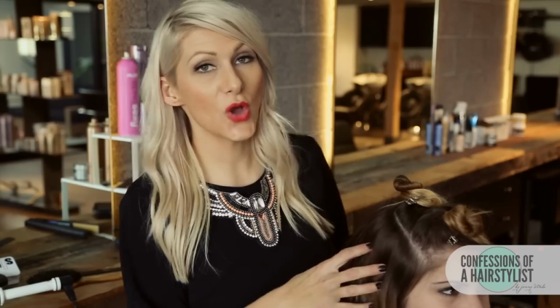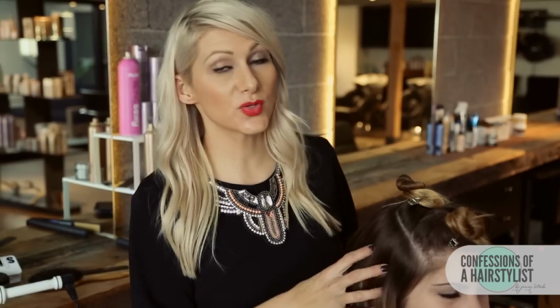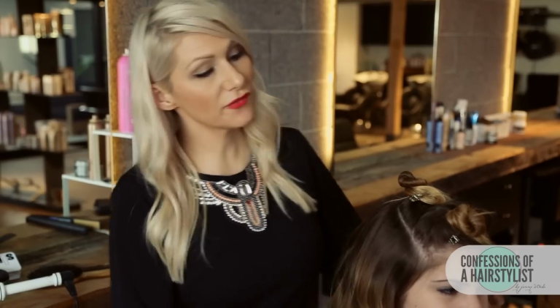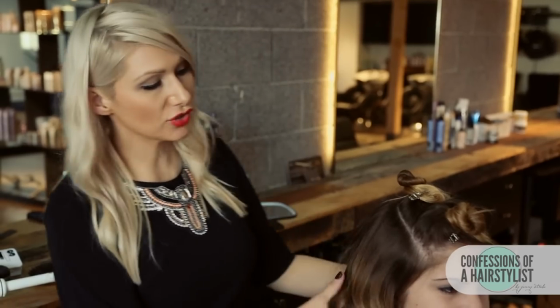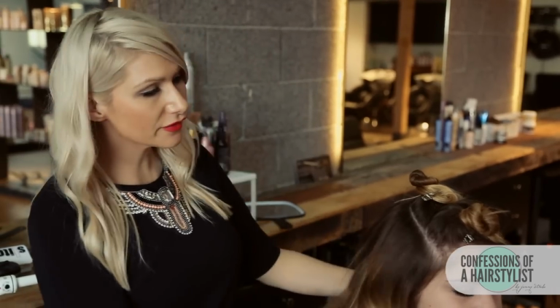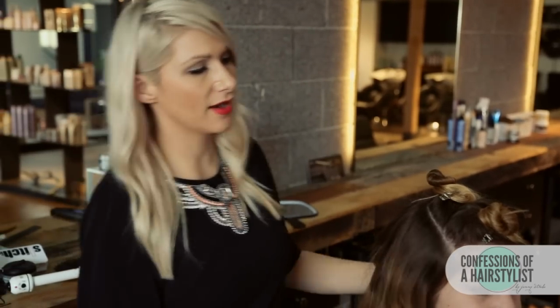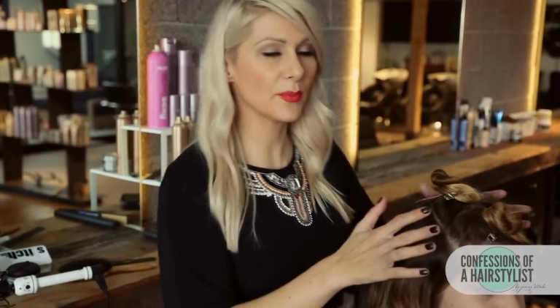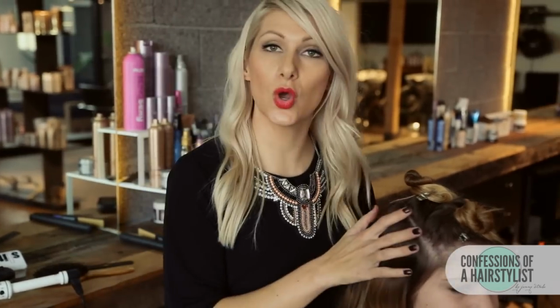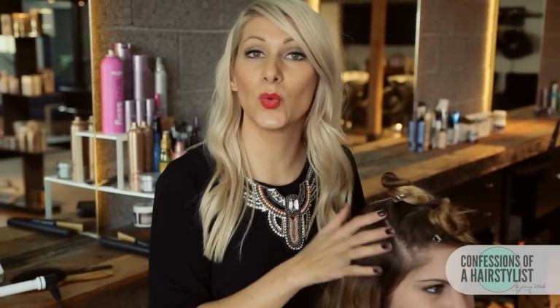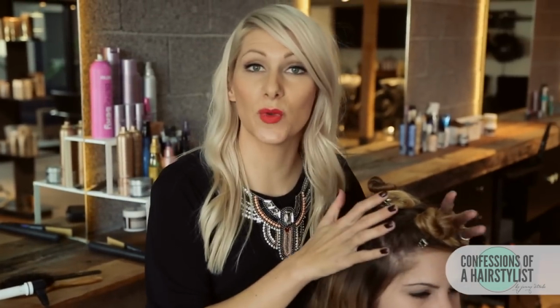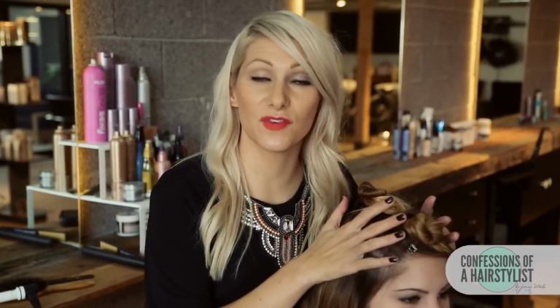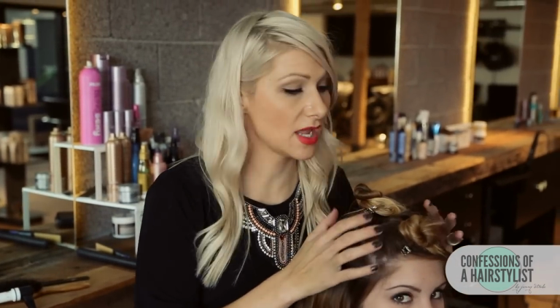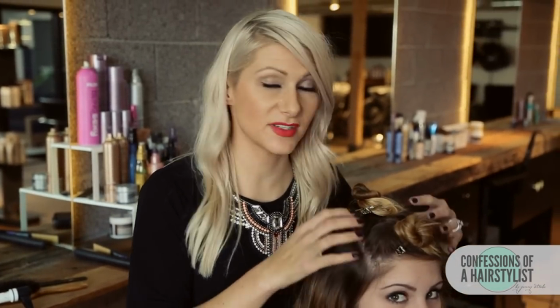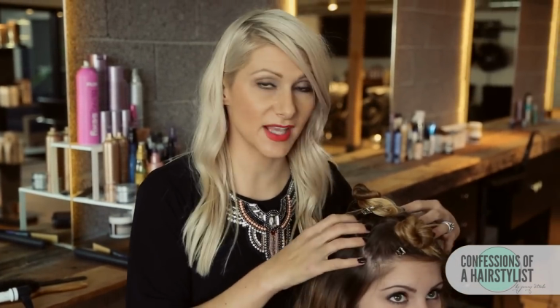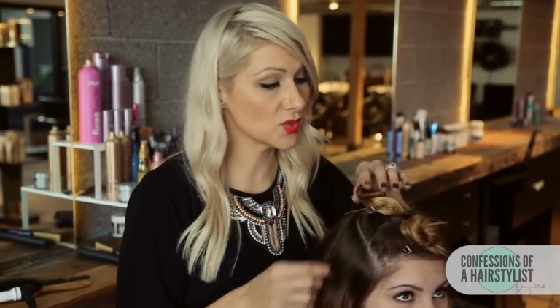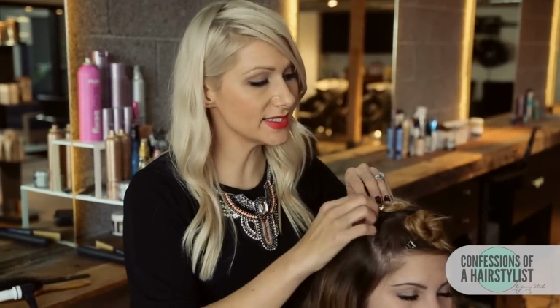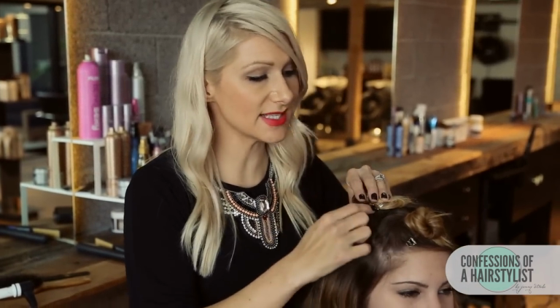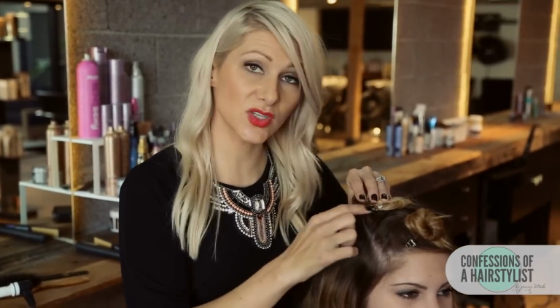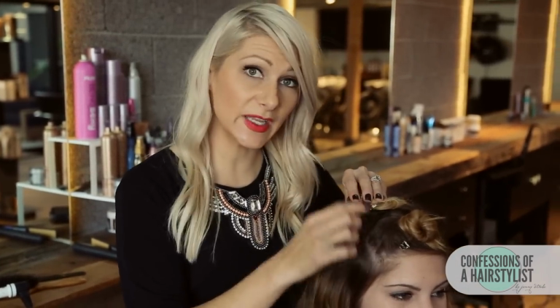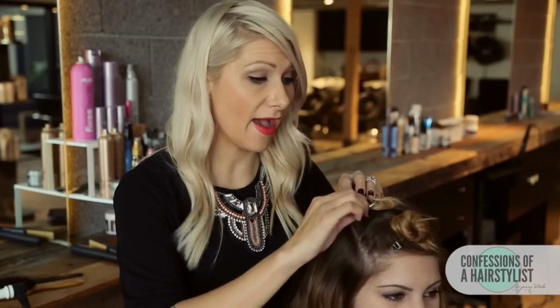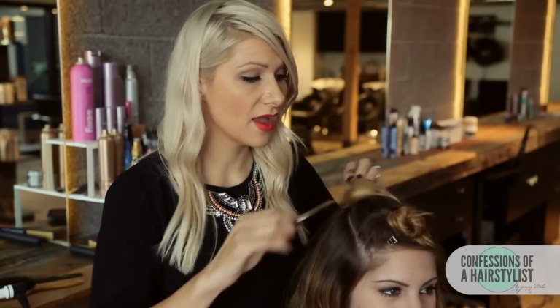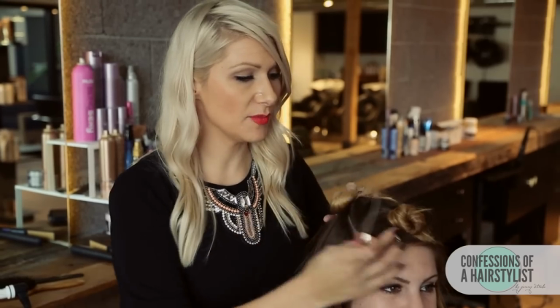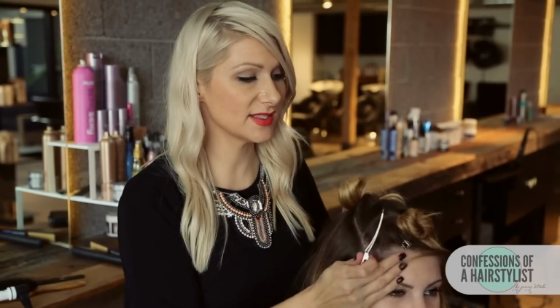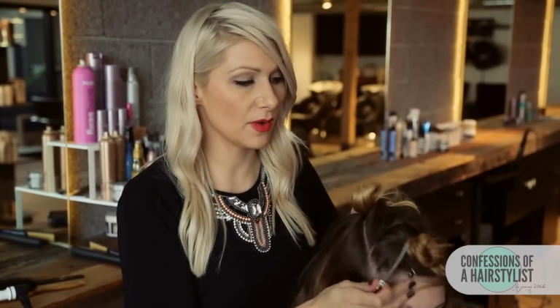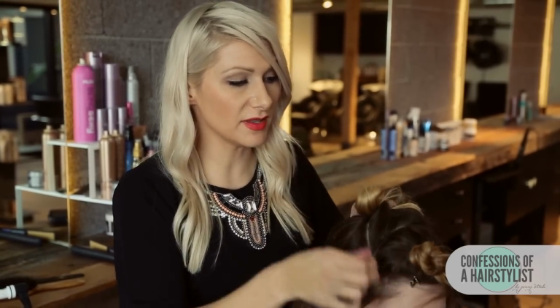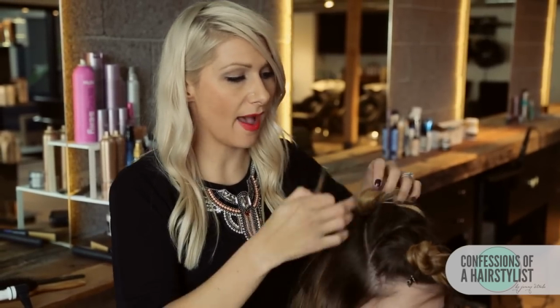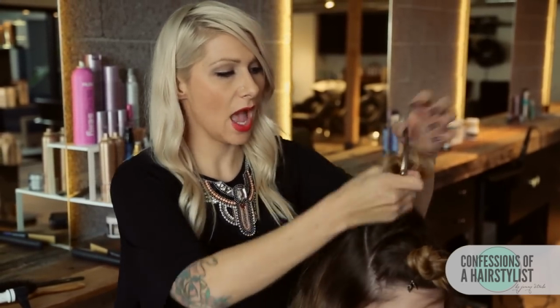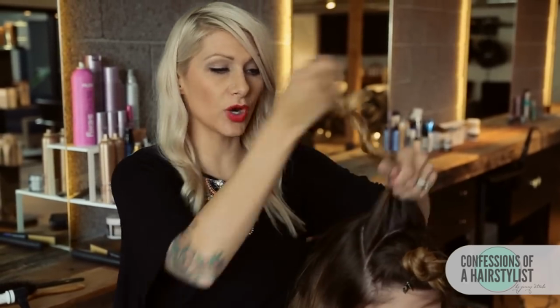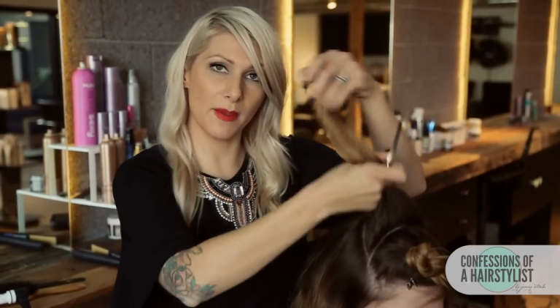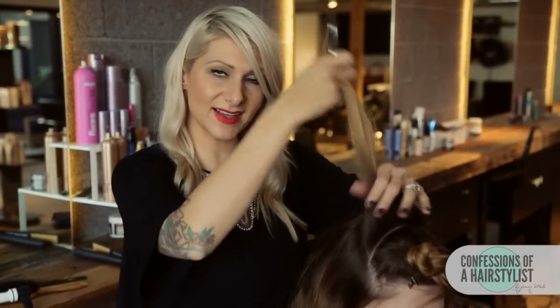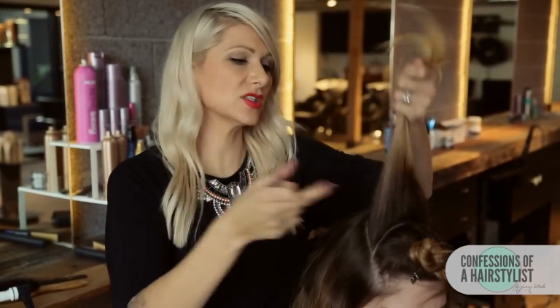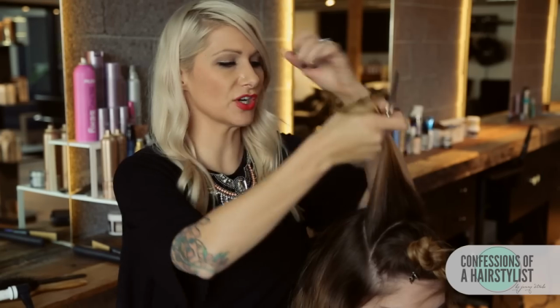So now I've curled all of her hair. I'm going to go ahead and work with the top section — what I did is I actually split it in half, and you can see from front to back. I'm going to work the back sections first.